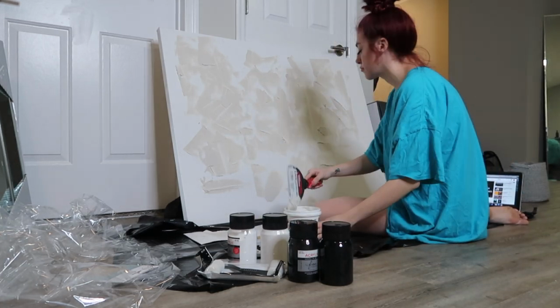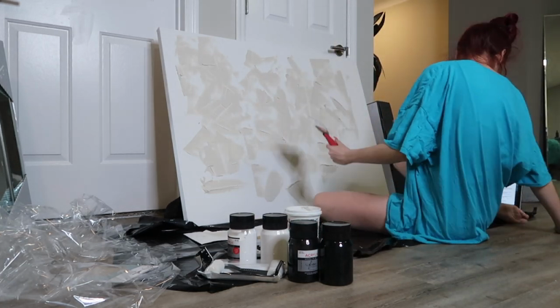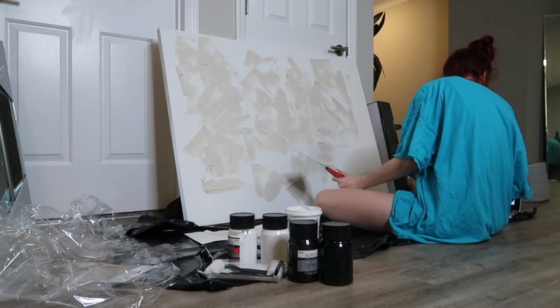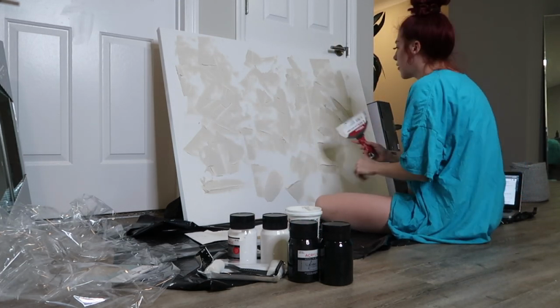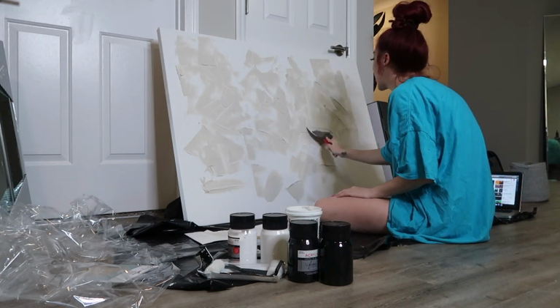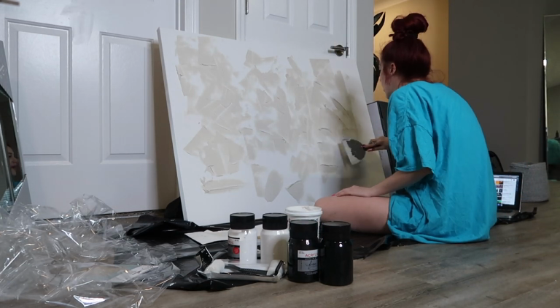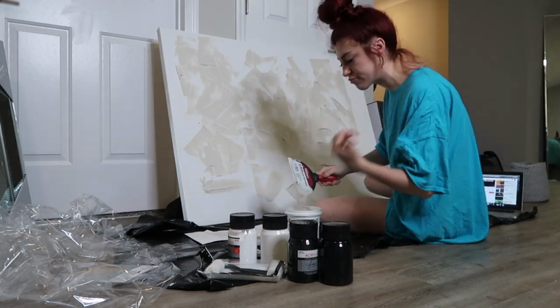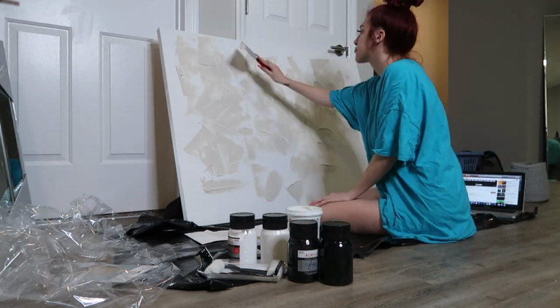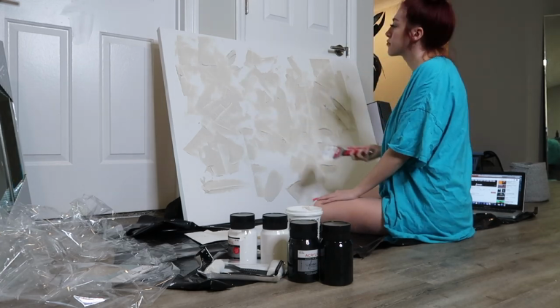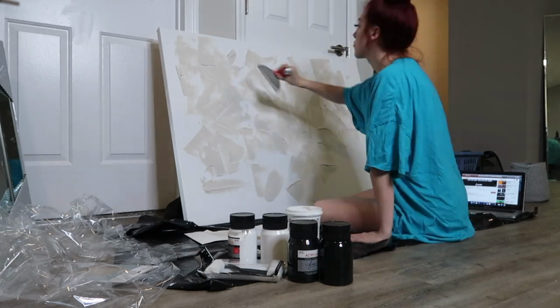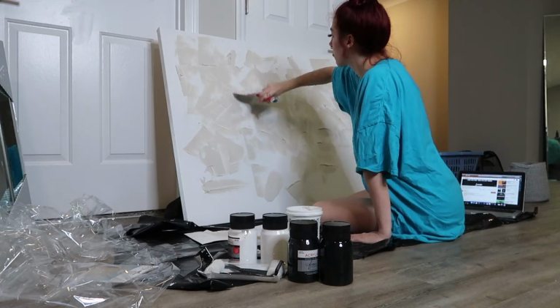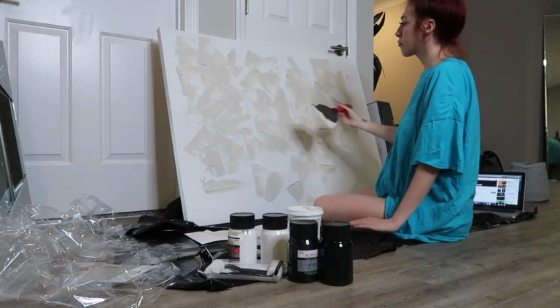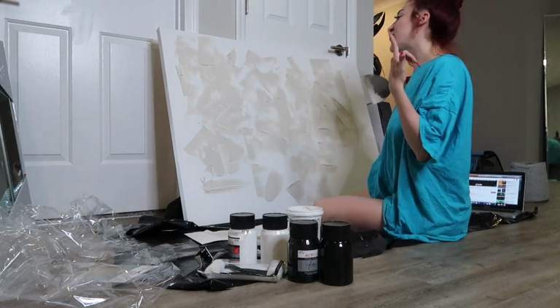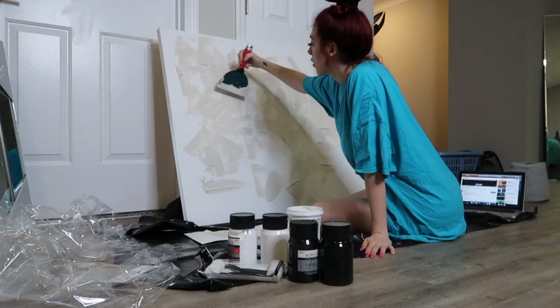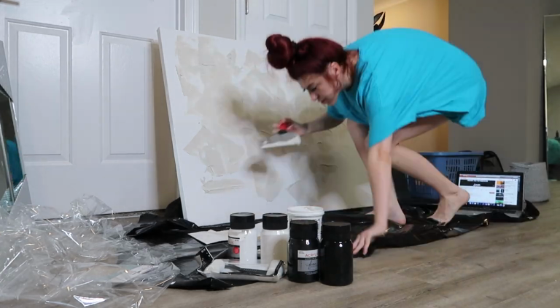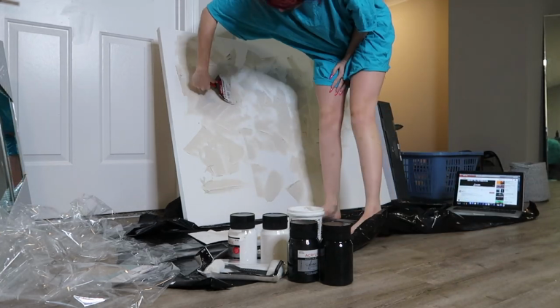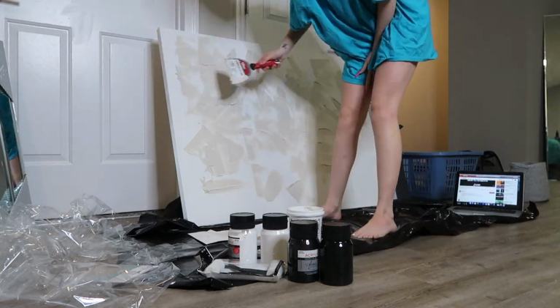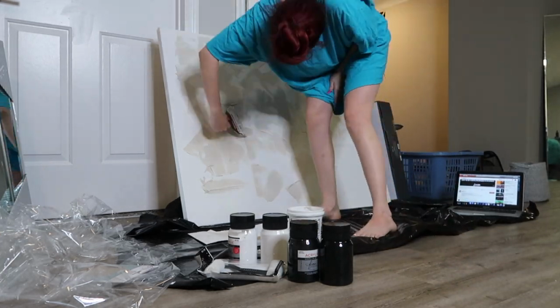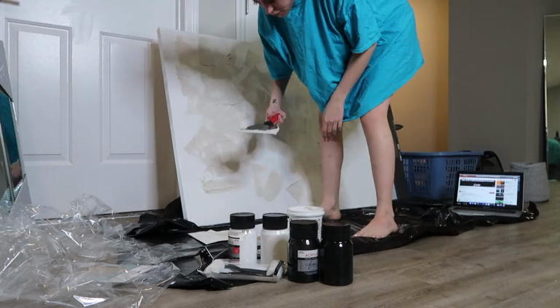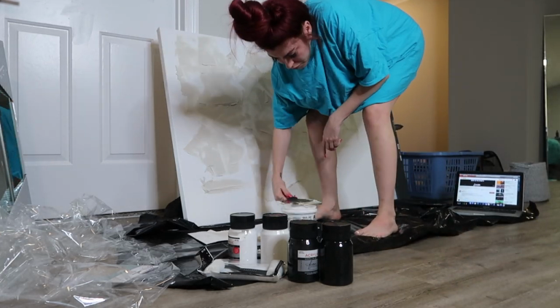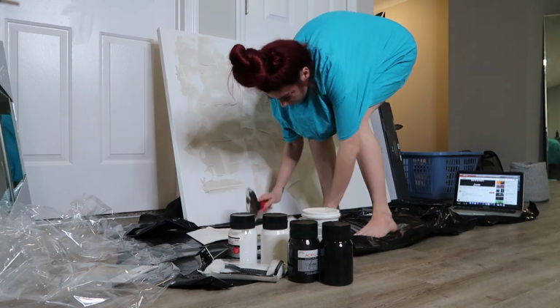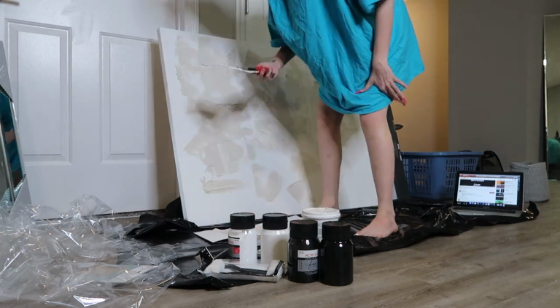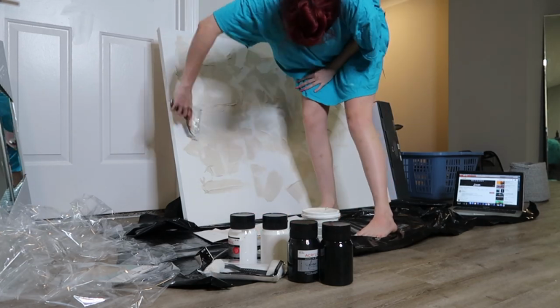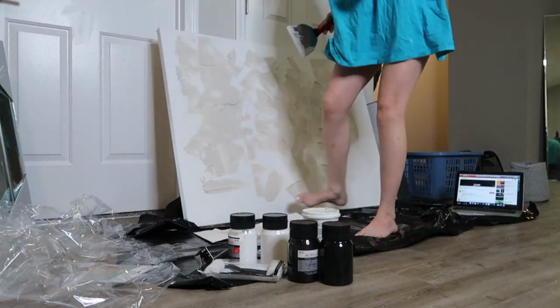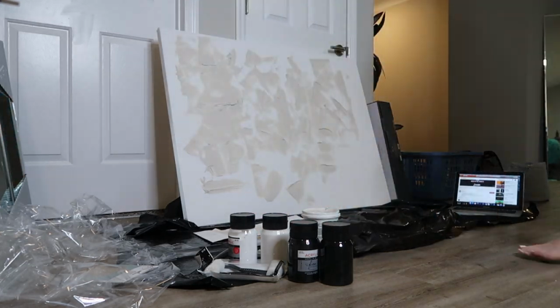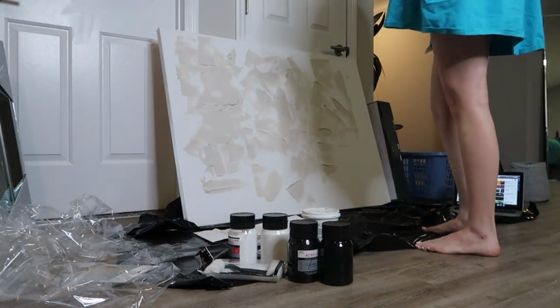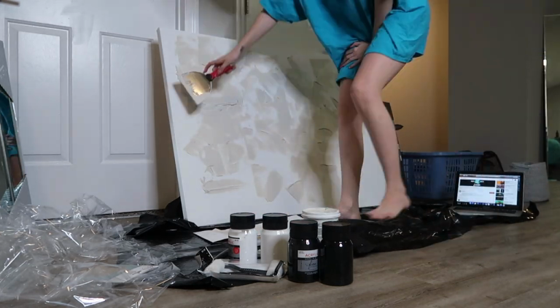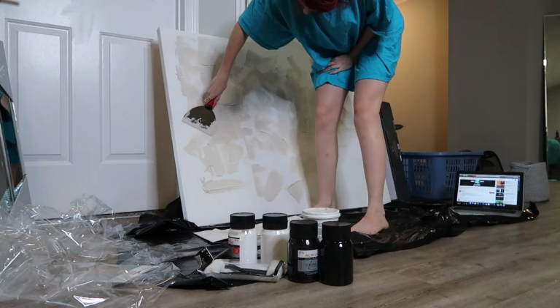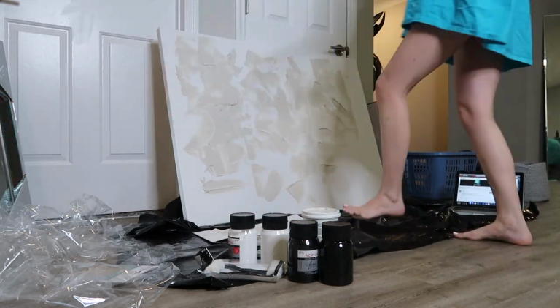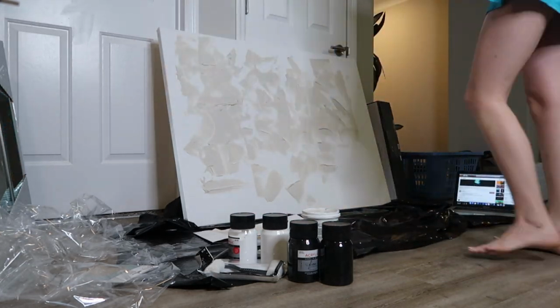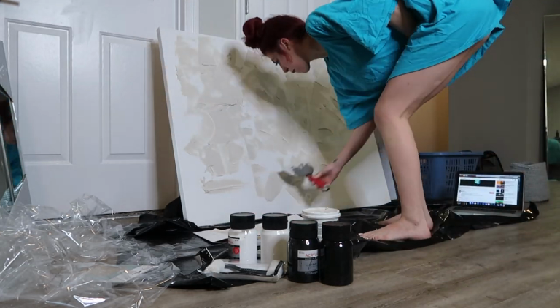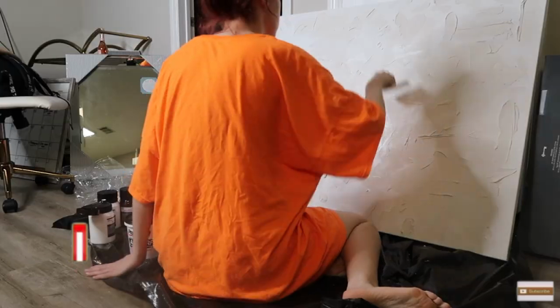A tip I would love to give you guys: definitely make sure that there are random blotches on the painting because that's the part that will make it. Don't make your spackle flat because then there's no point of the spackle being there.